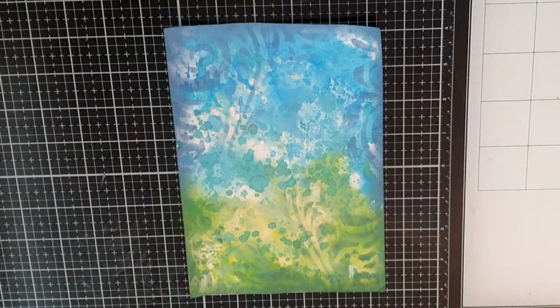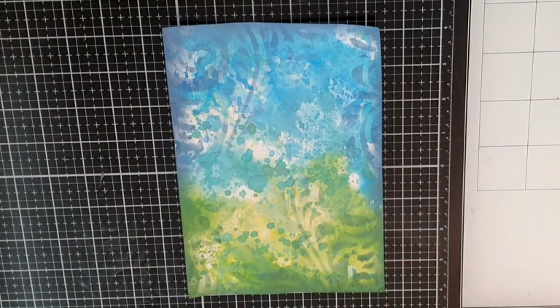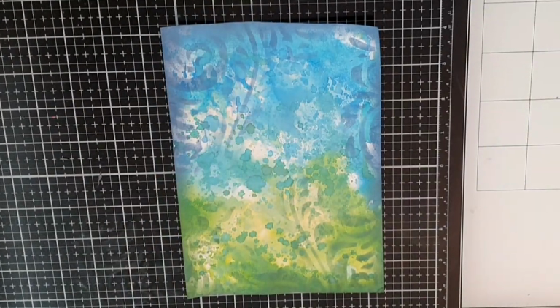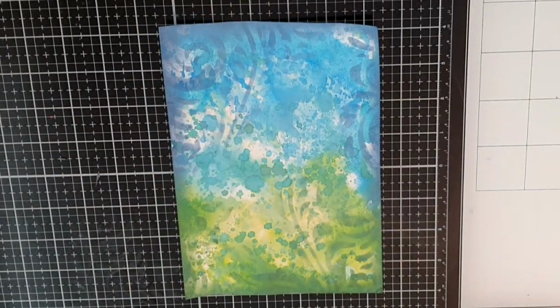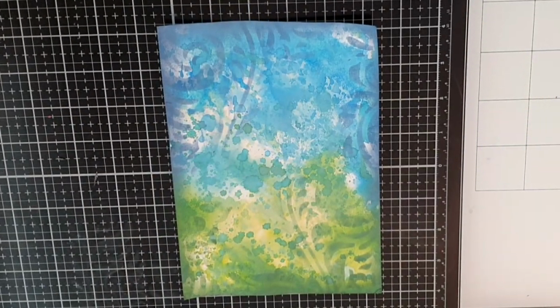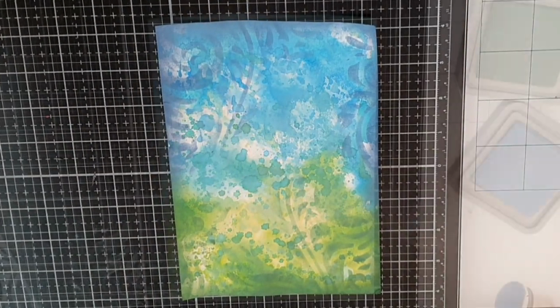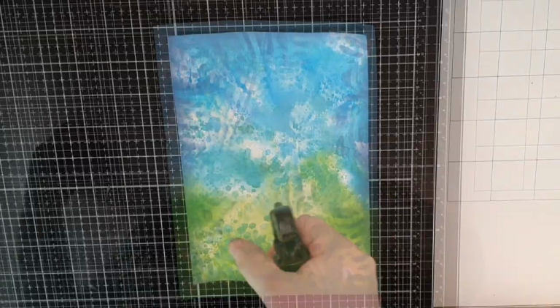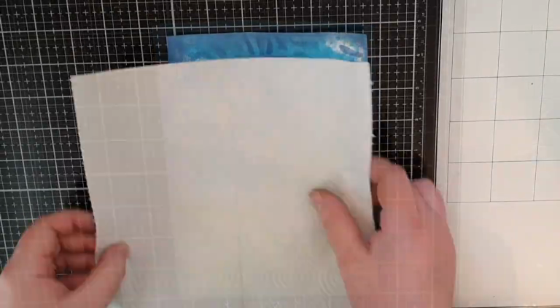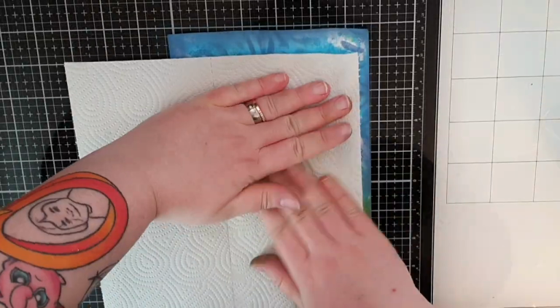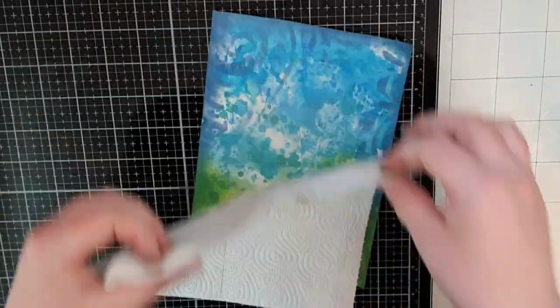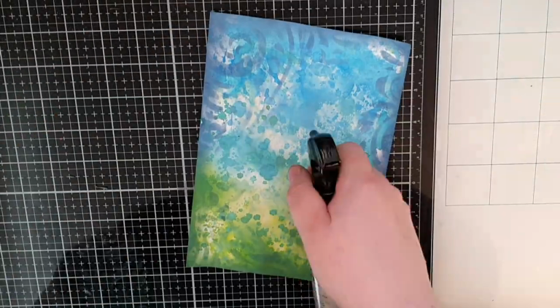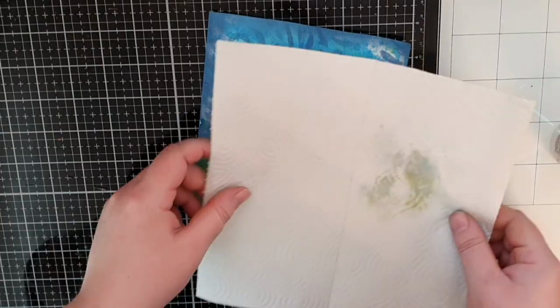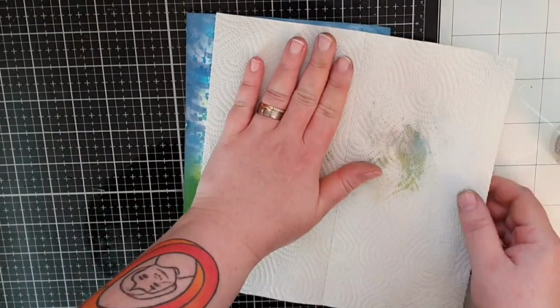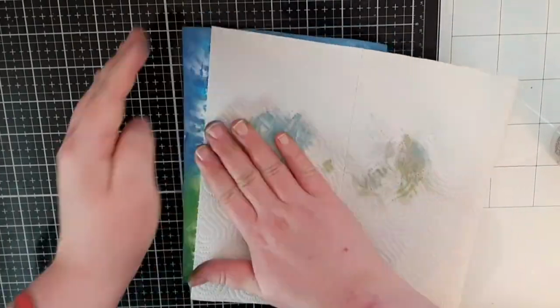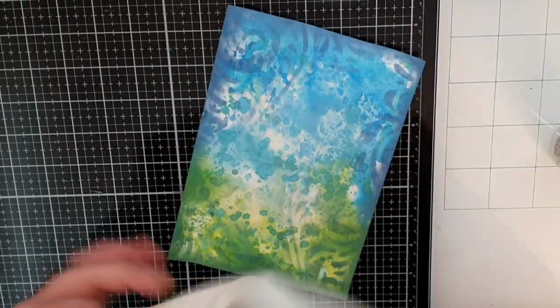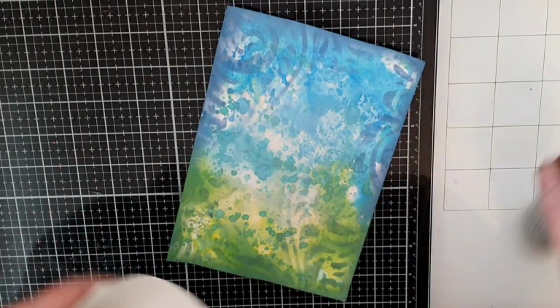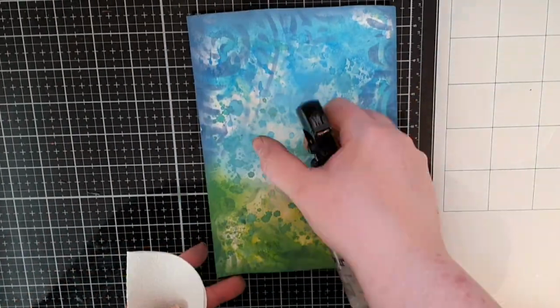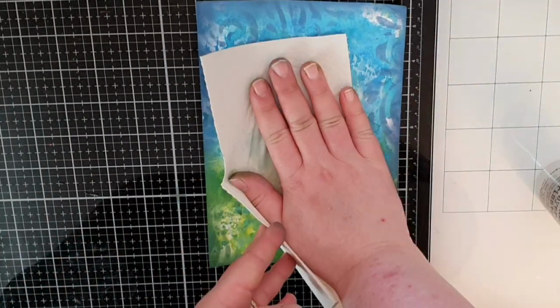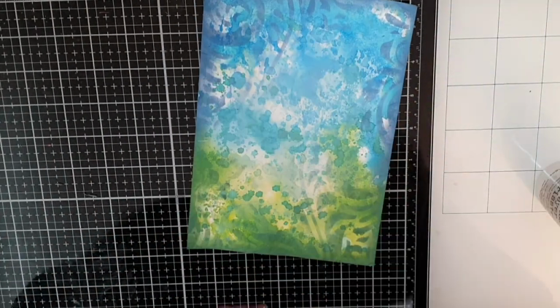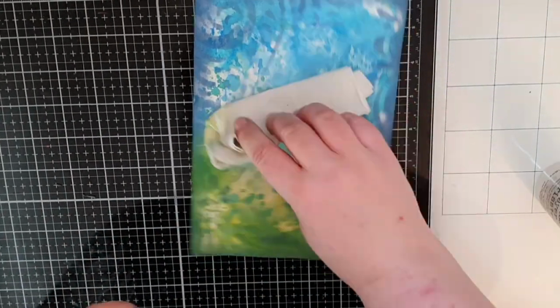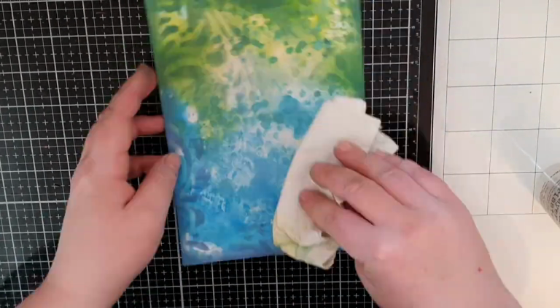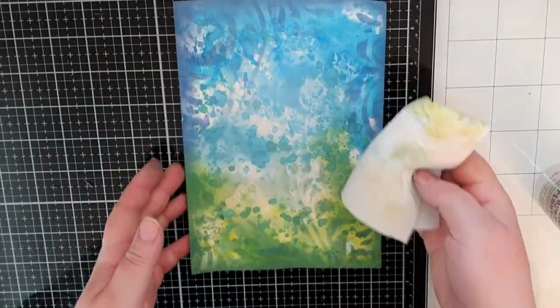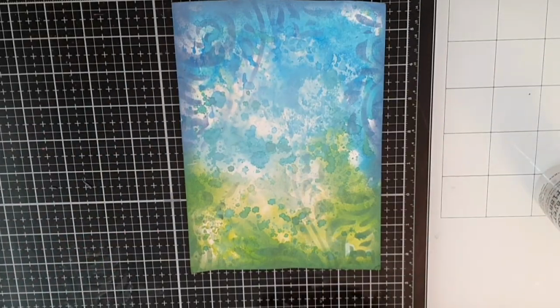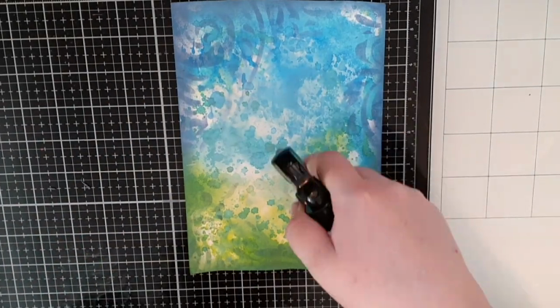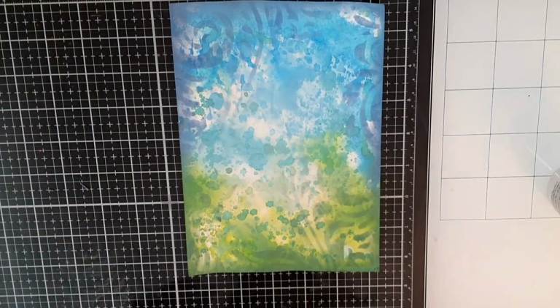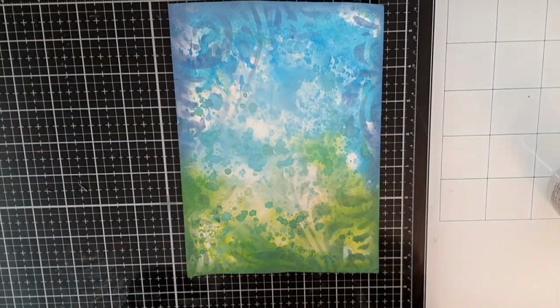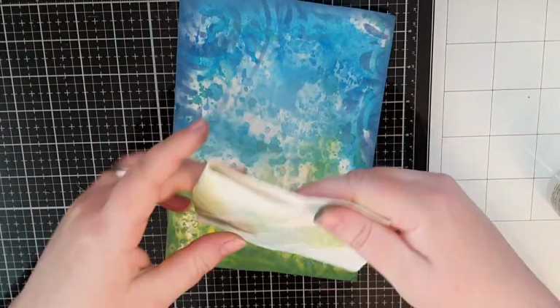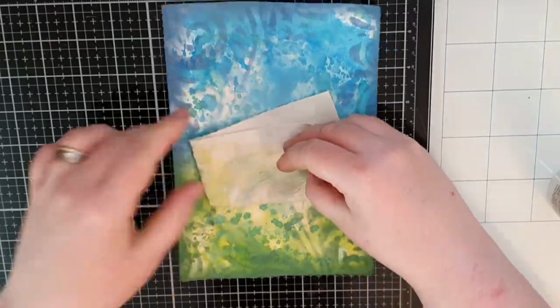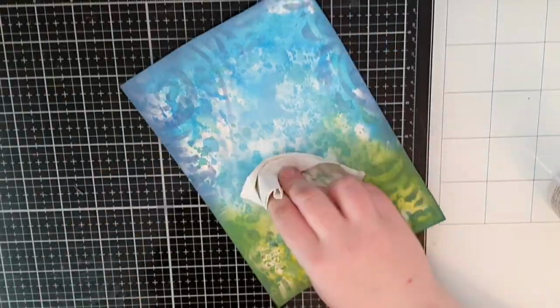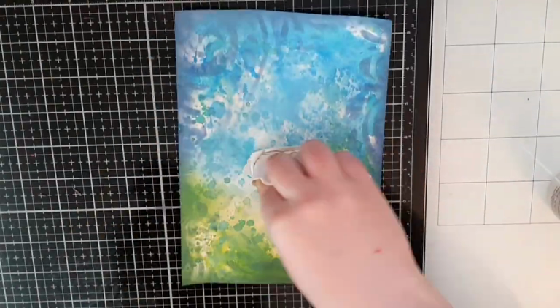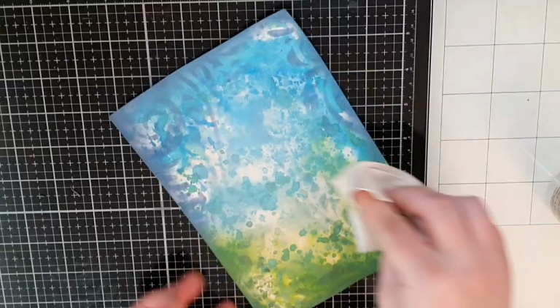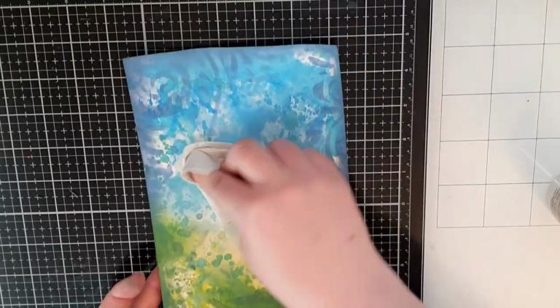Next up is clean water and I spray it in the middle of my background and pick up color with a paper towel until I feel the middle is lightened up.